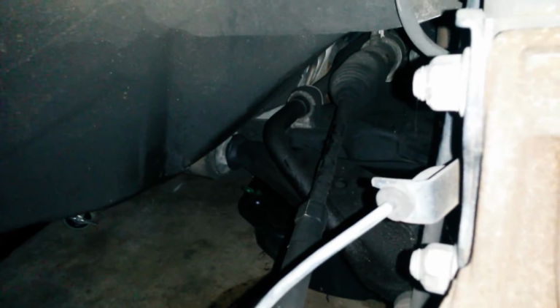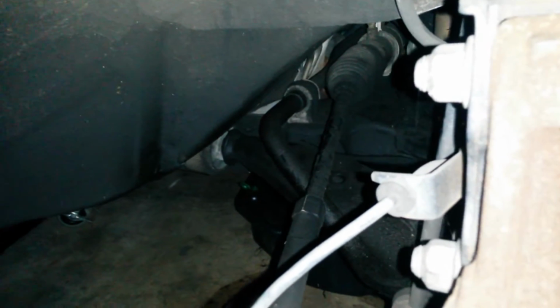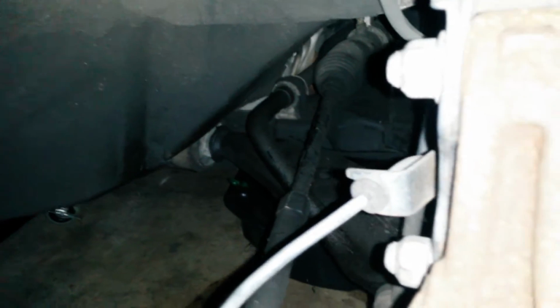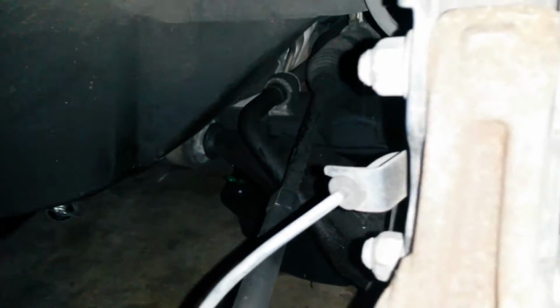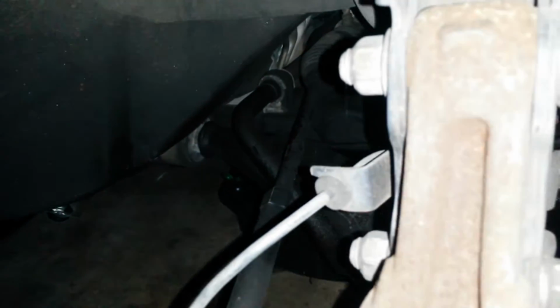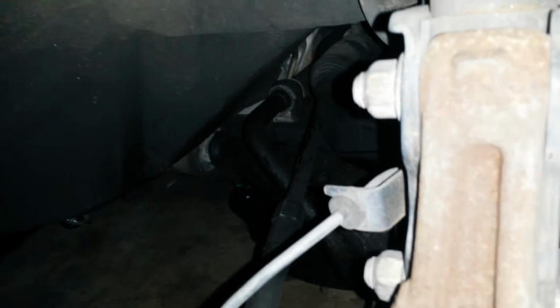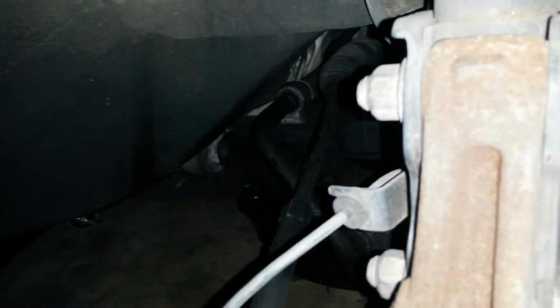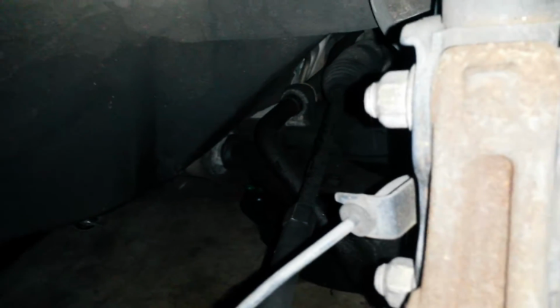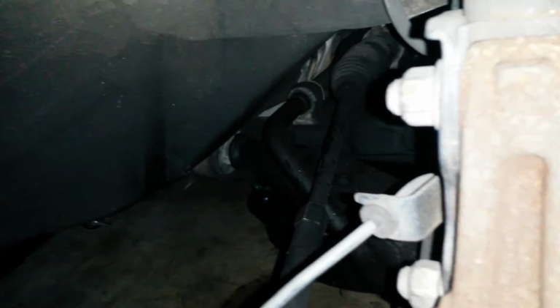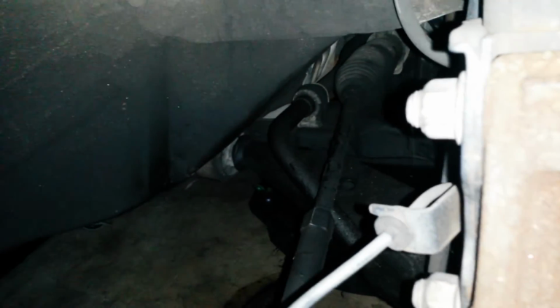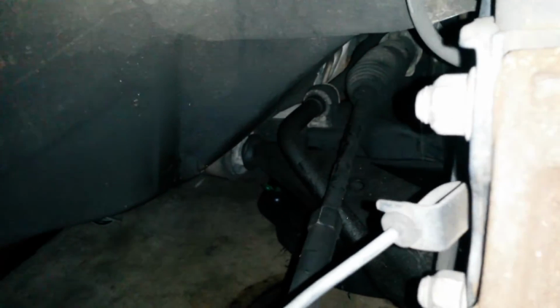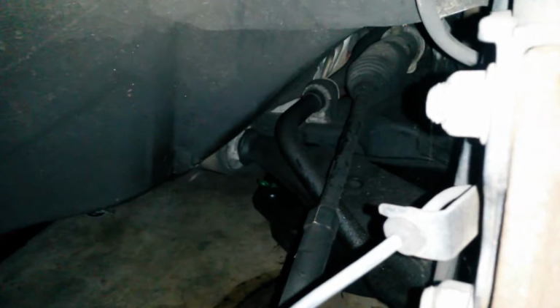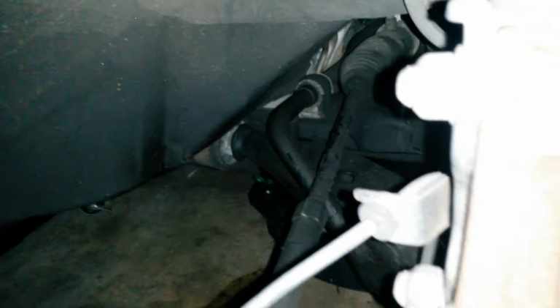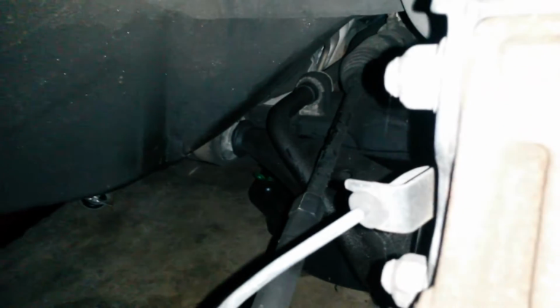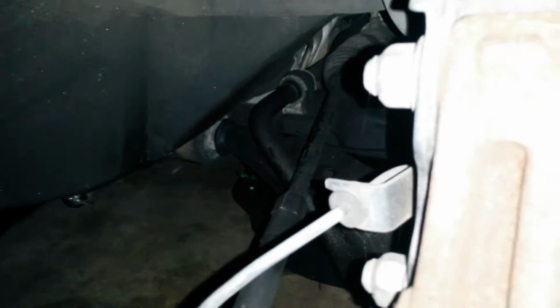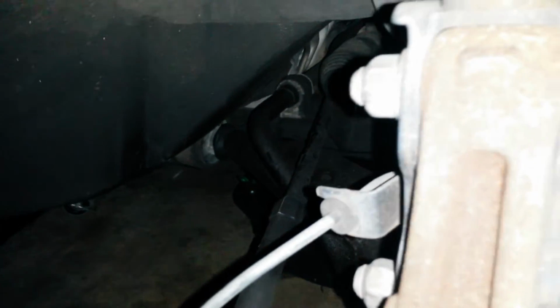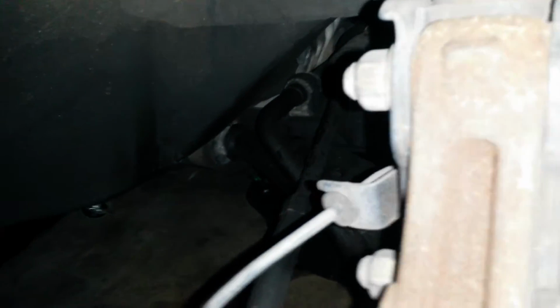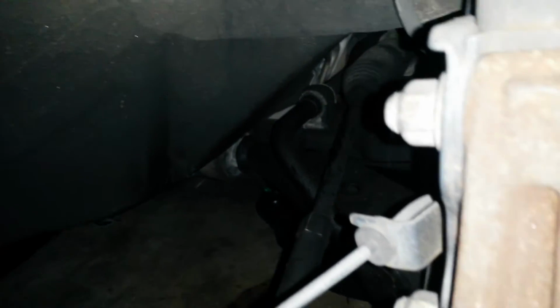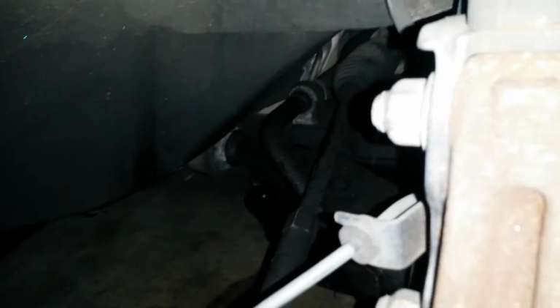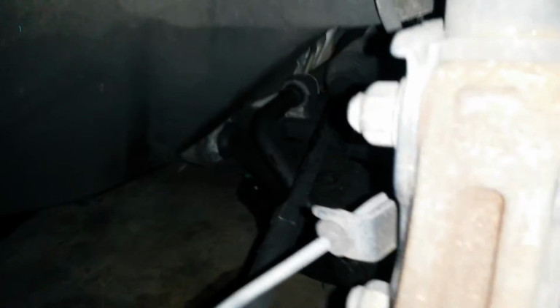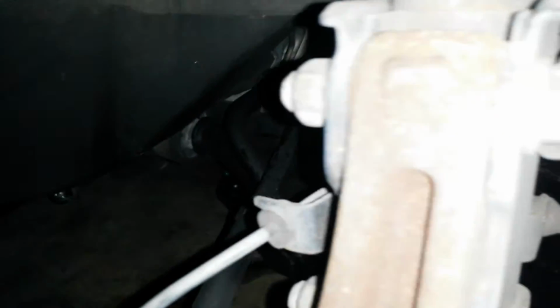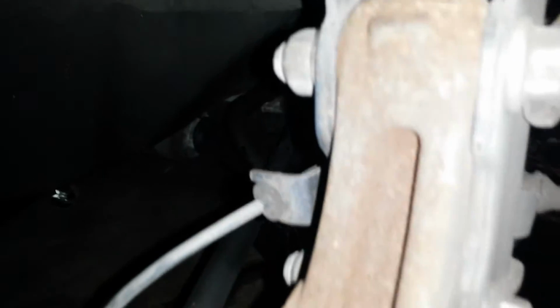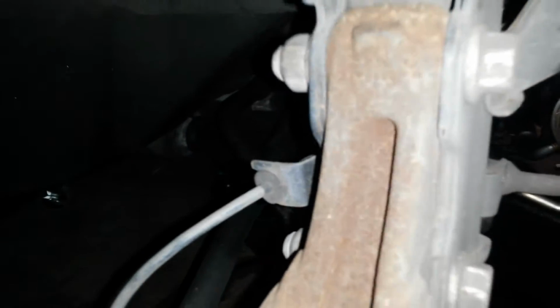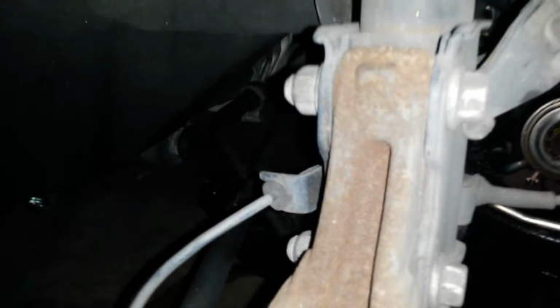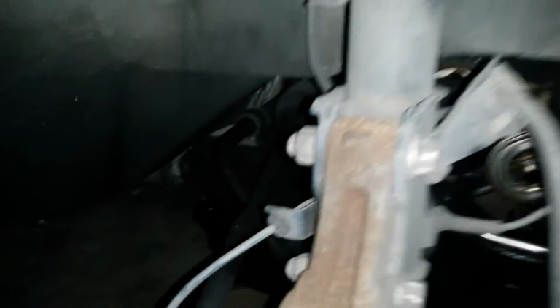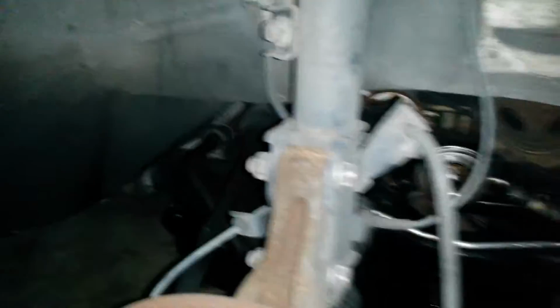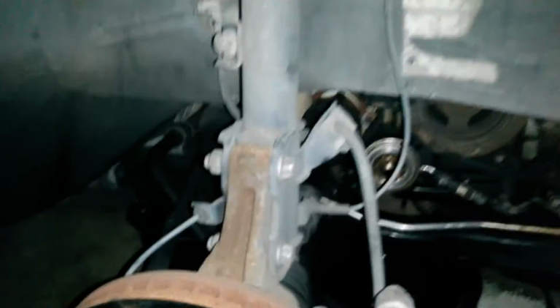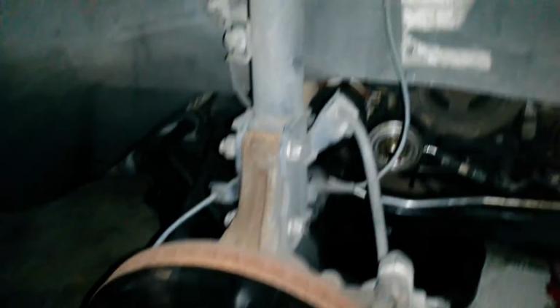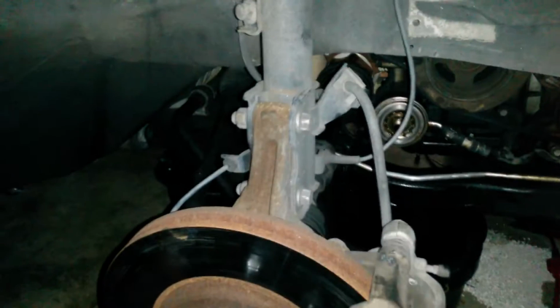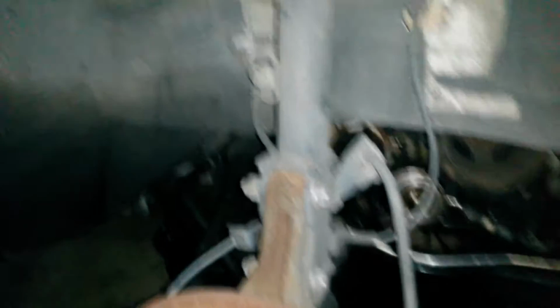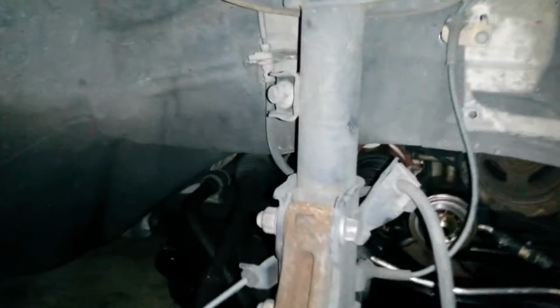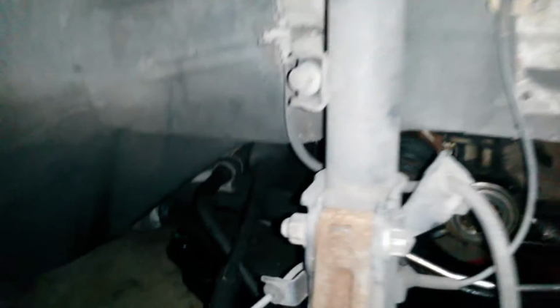This is a 2008 Nissan Quest with 157 thousand miles on it. The control arms are bad, and a lot of people want to know how you check them. So if you get the wheel off and...